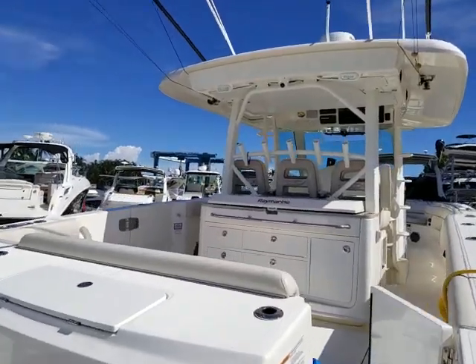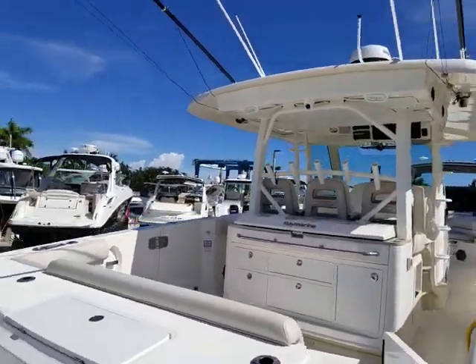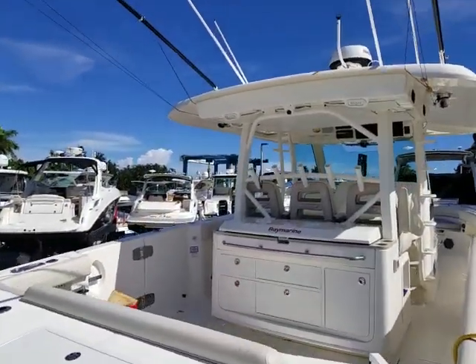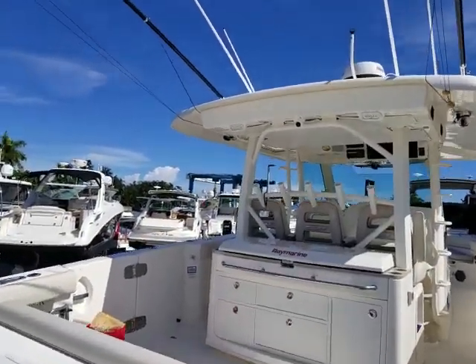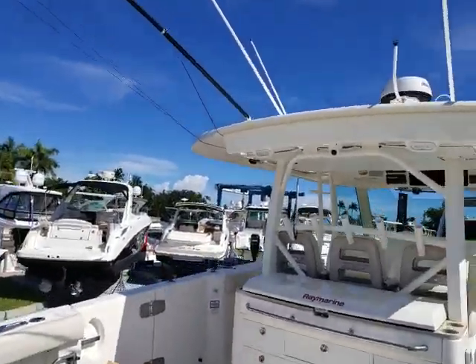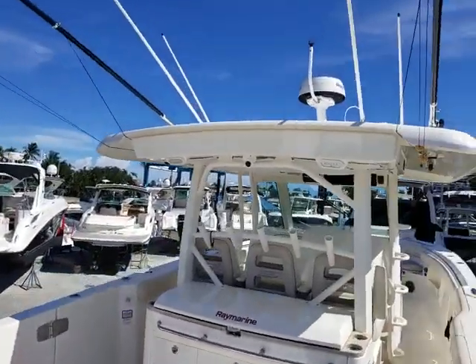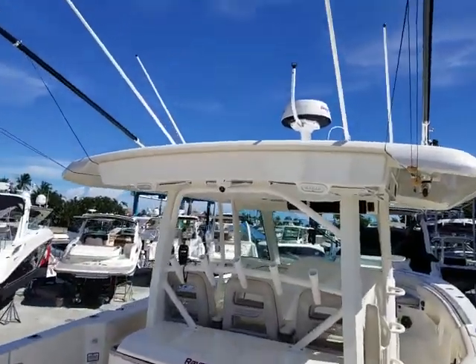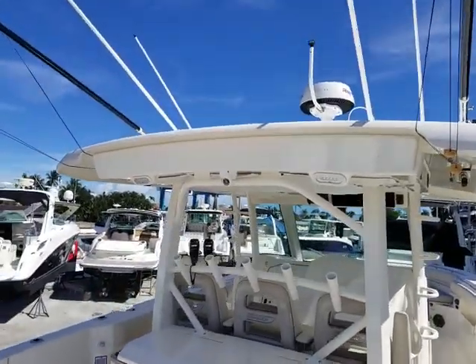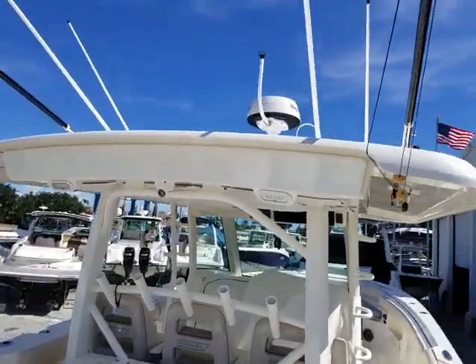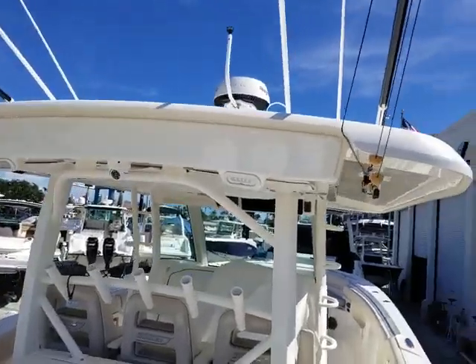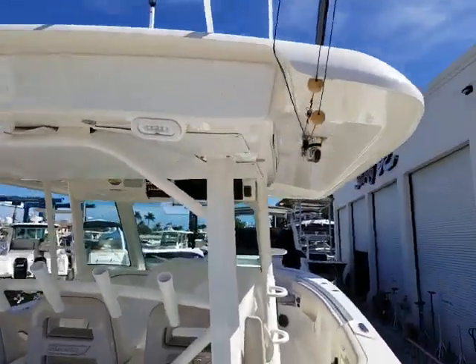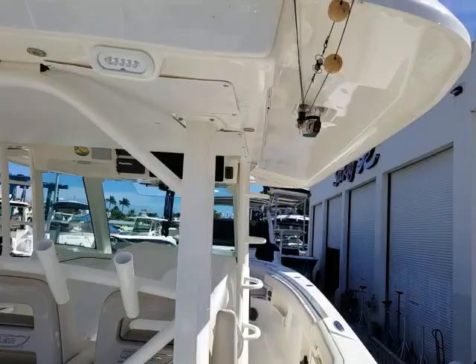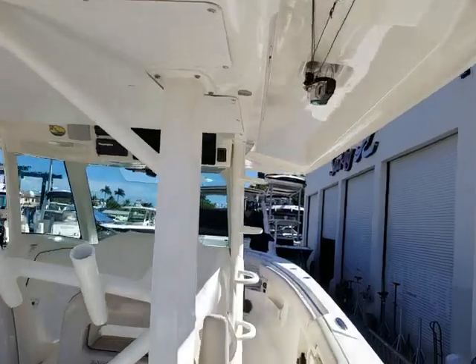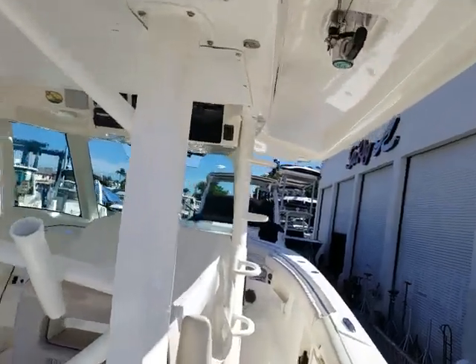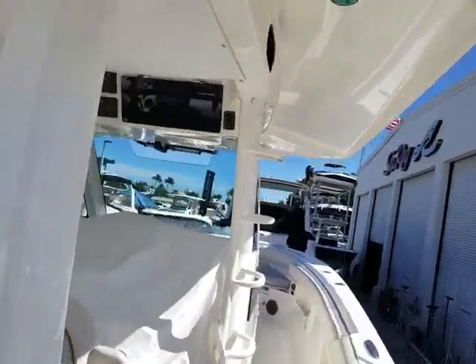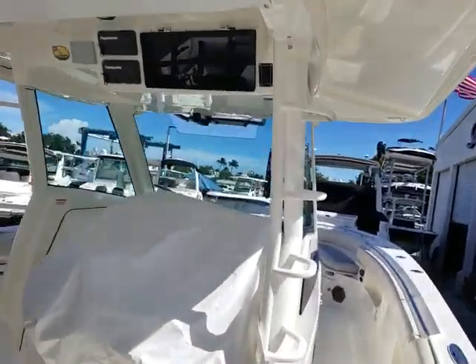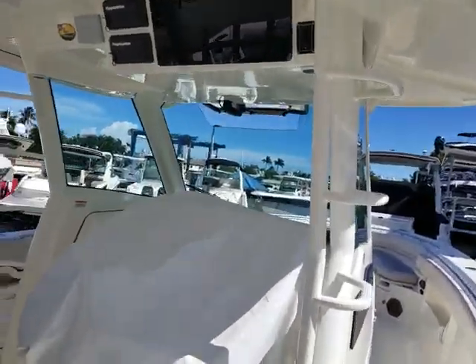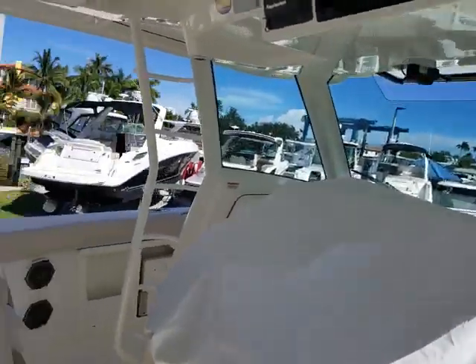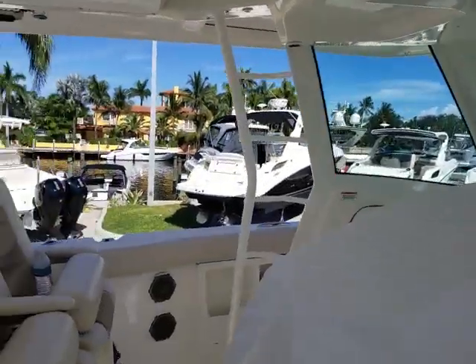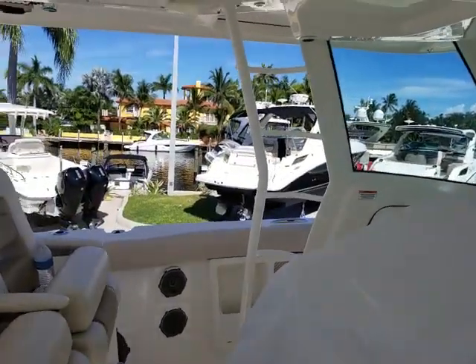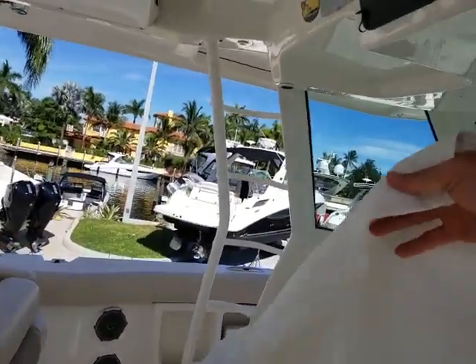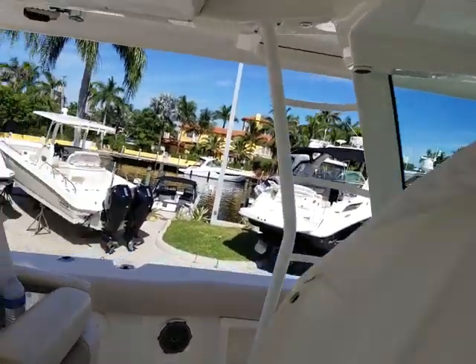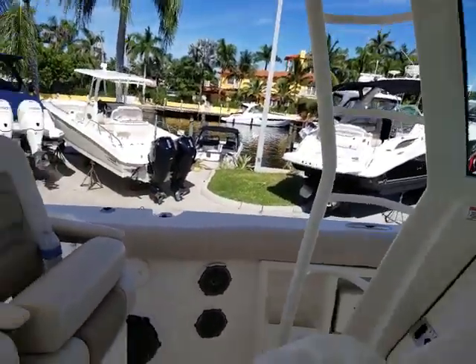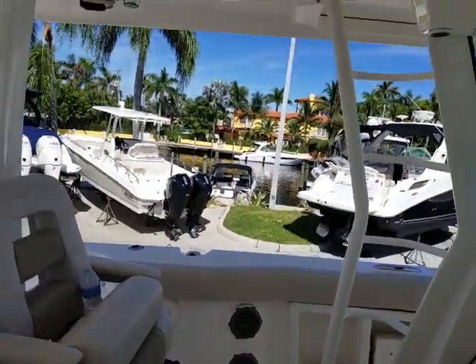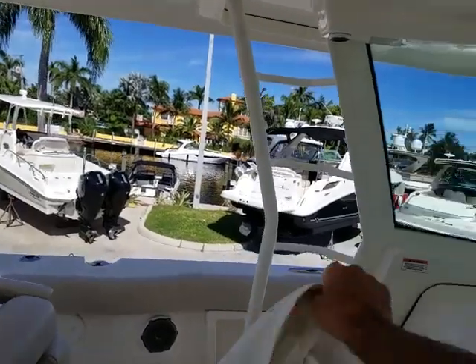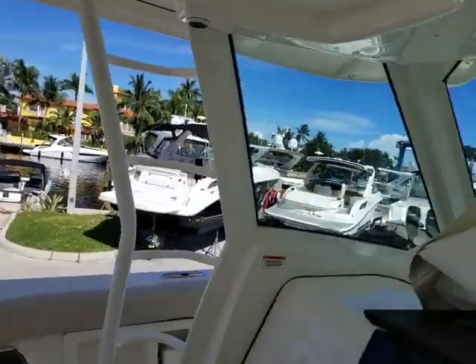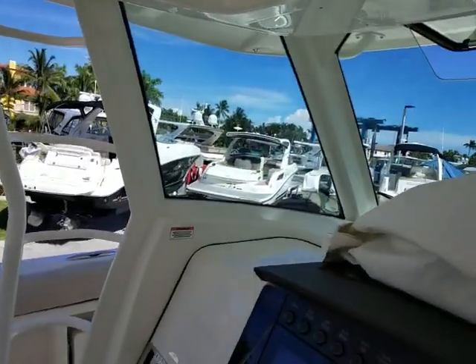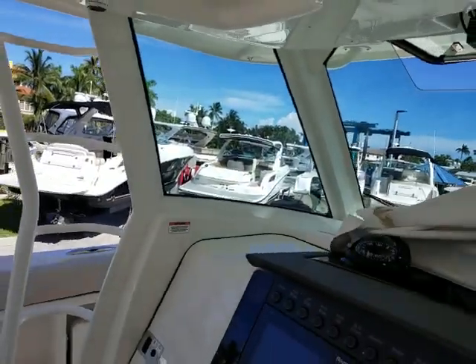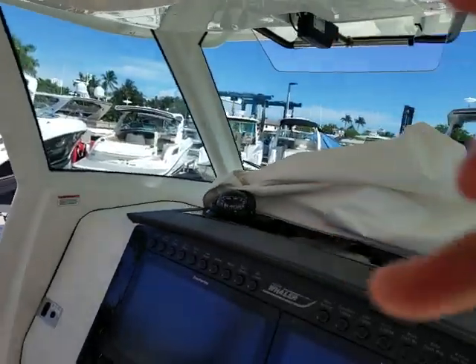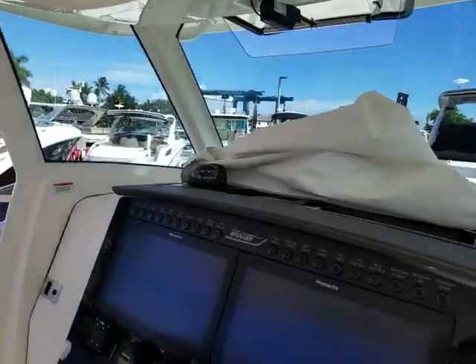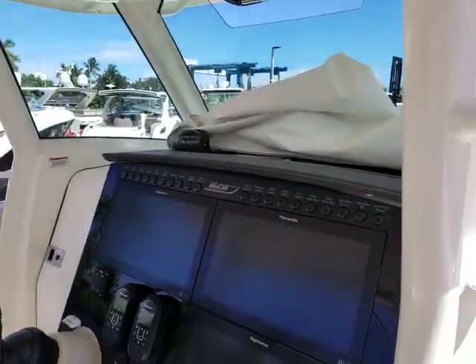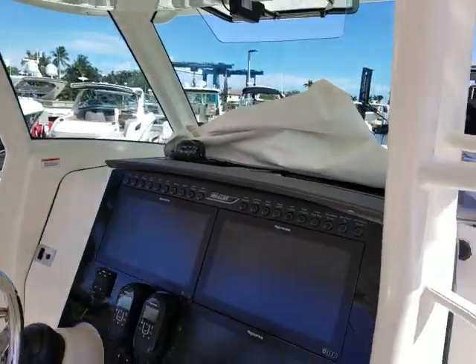We'll come on board. Keep in mind our fish team boat will be available for sale directly after the Miami Boat Show. We'll use this at different shows and events.